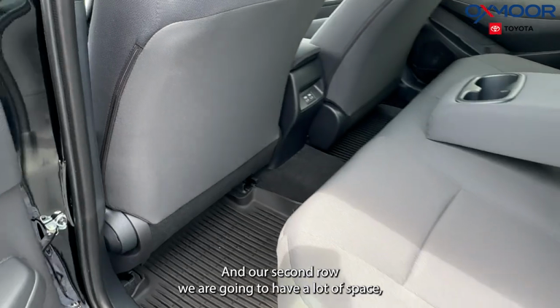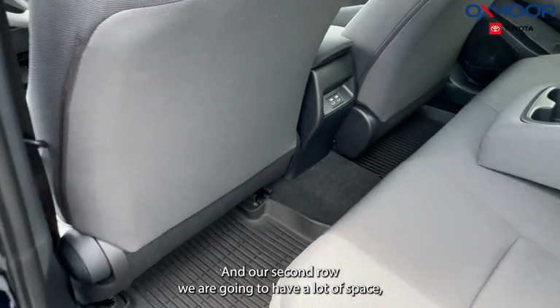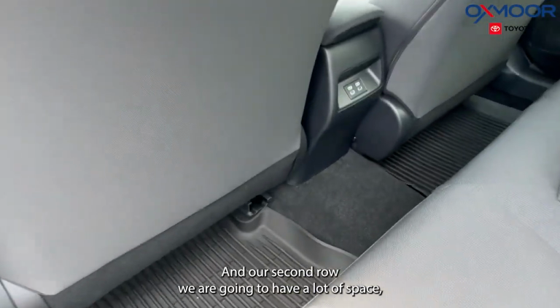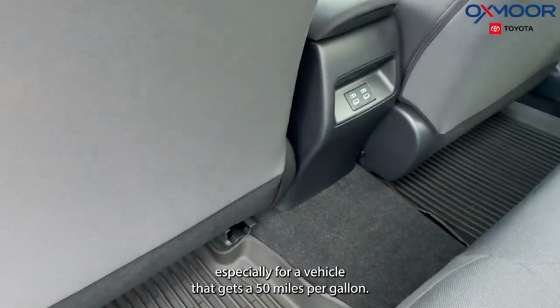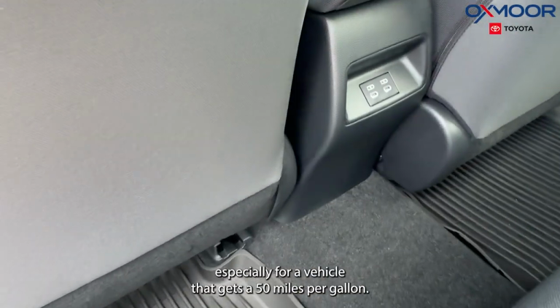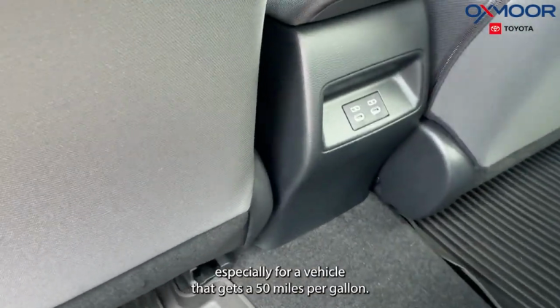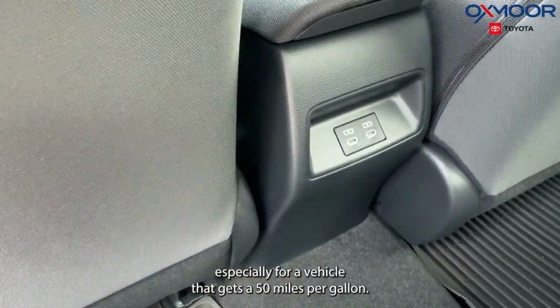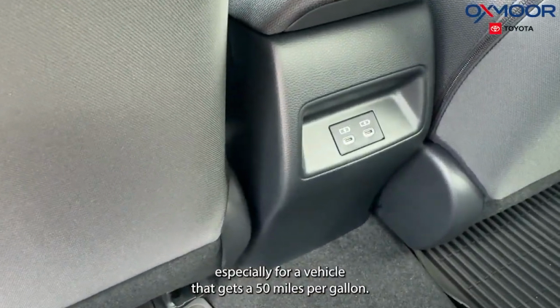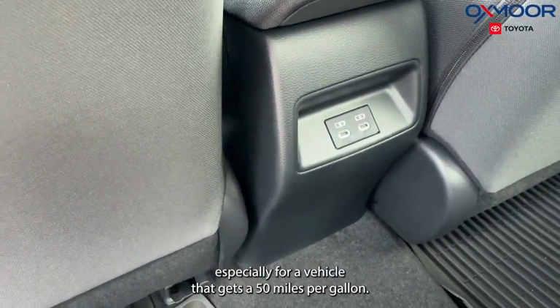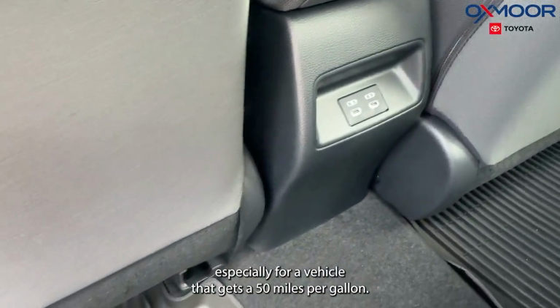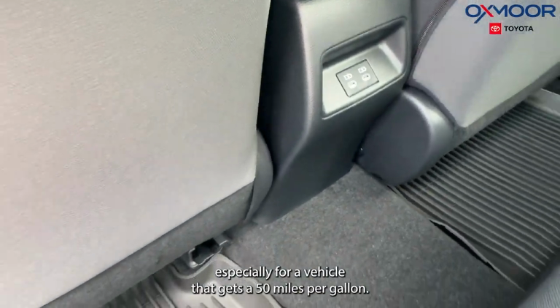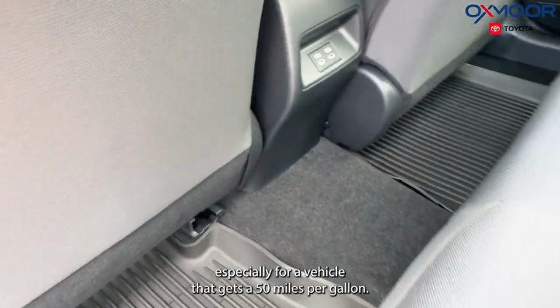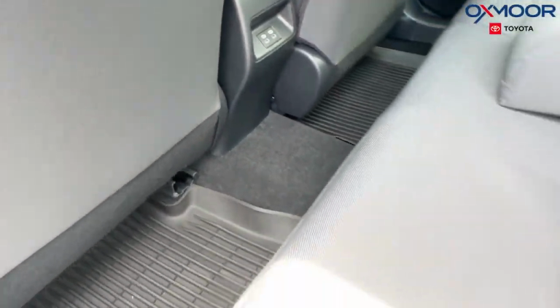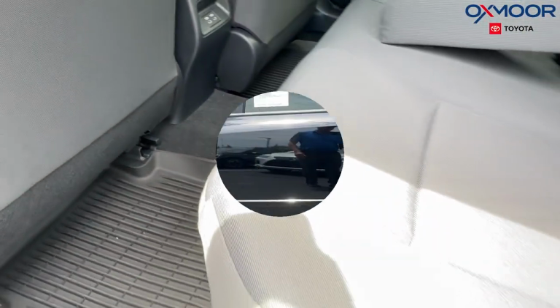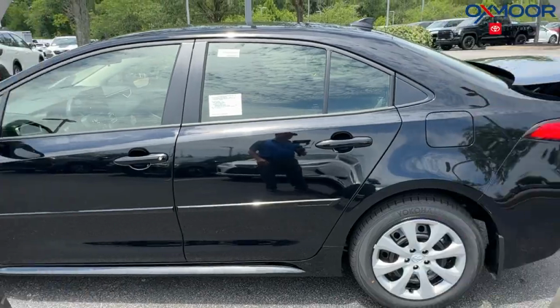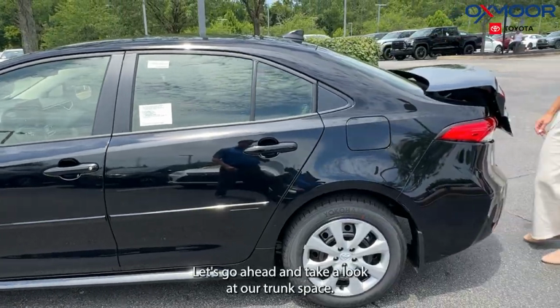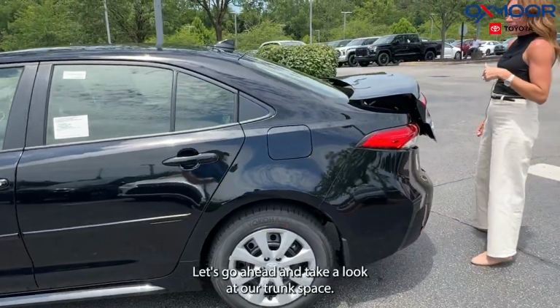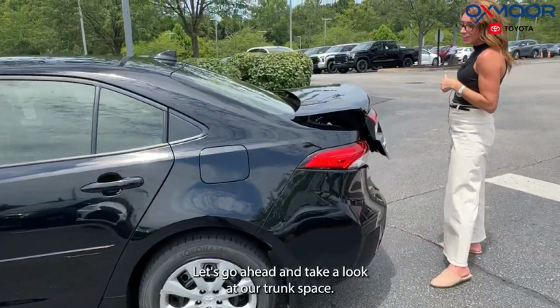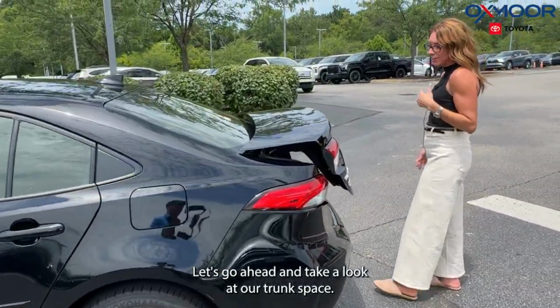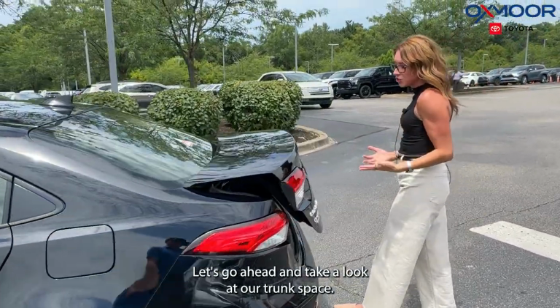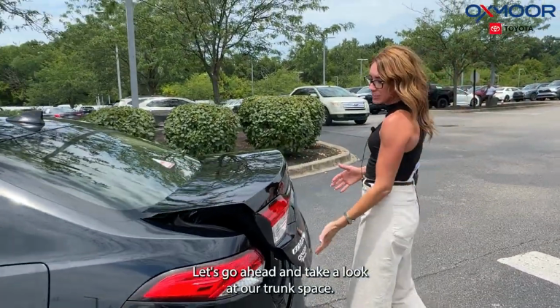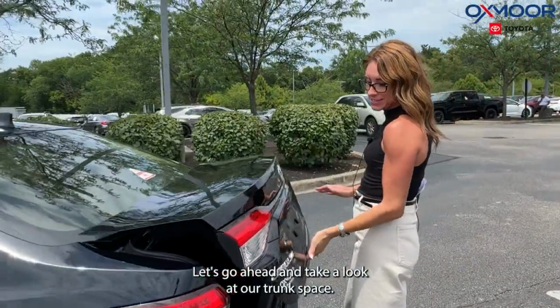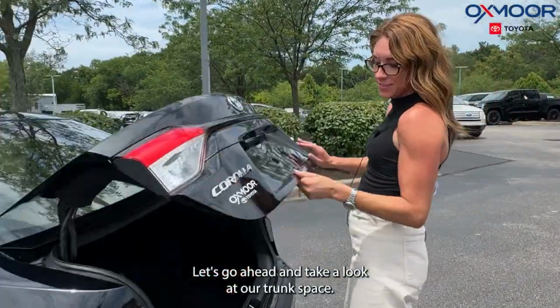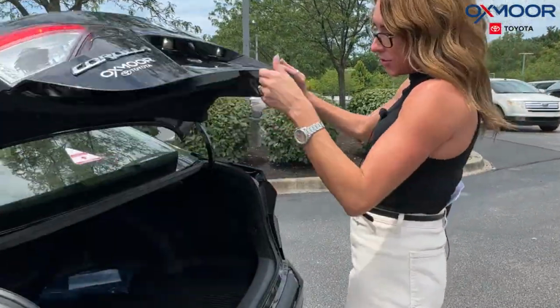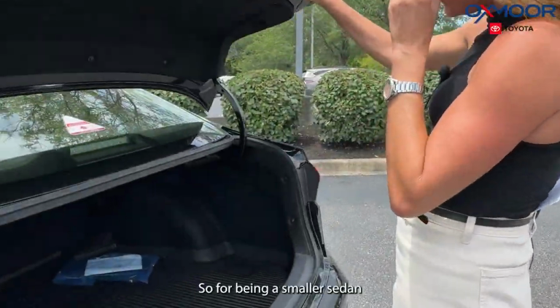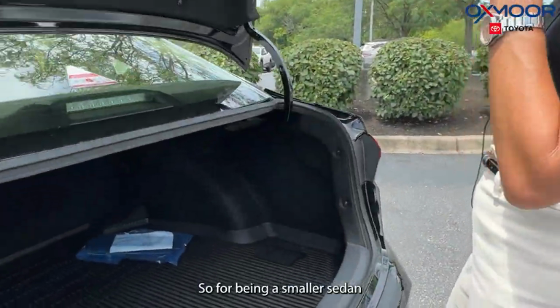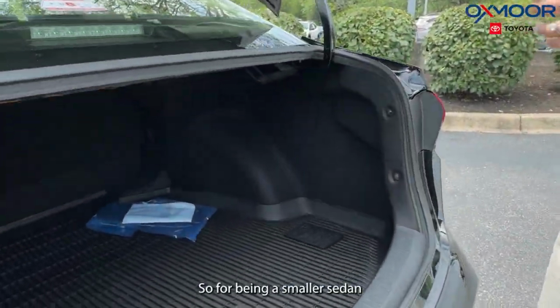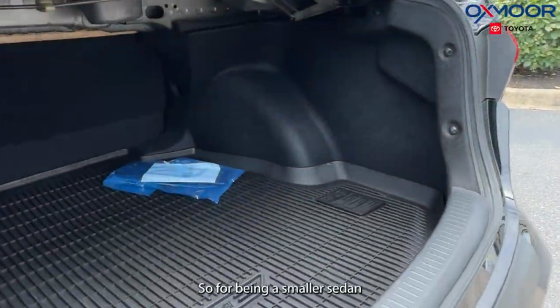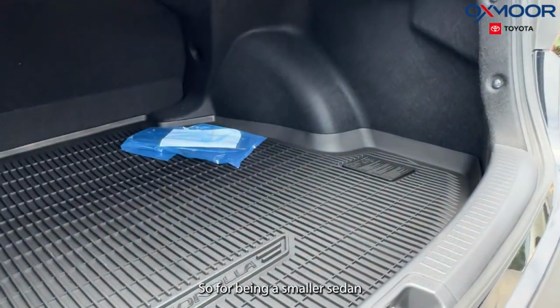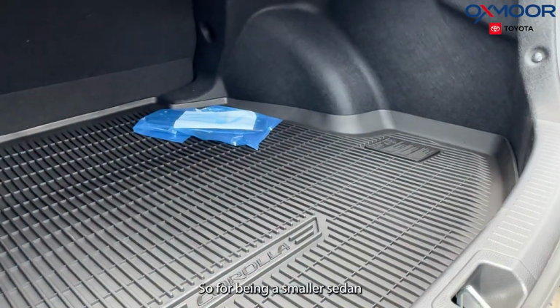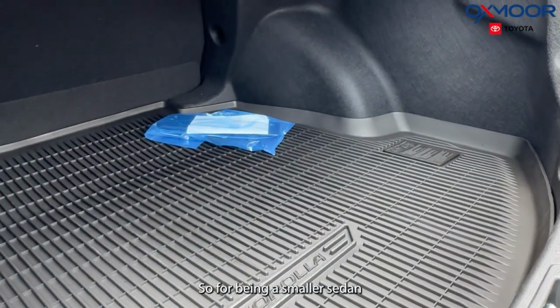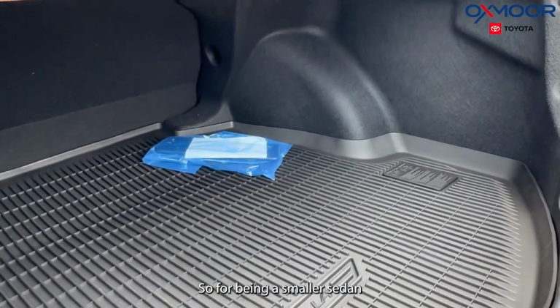Let's go ahead and take a look at our second row. We're going to have a lot of space, especially for a vehicle that gets 50 miles per gallon.